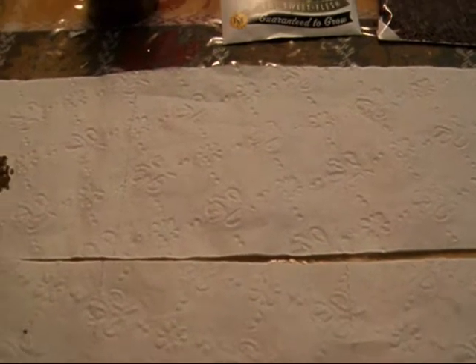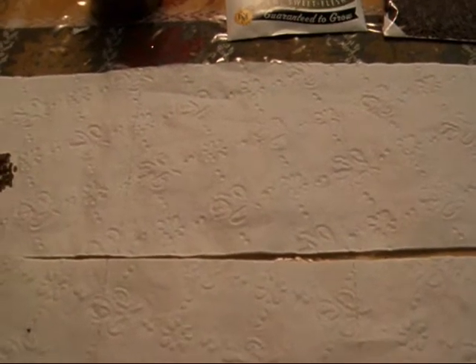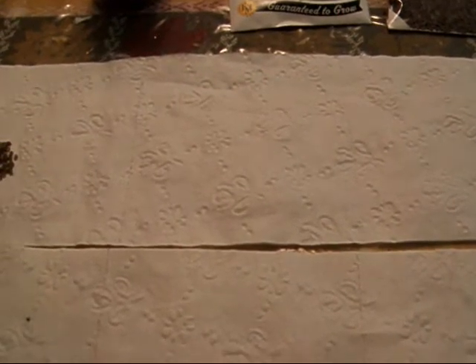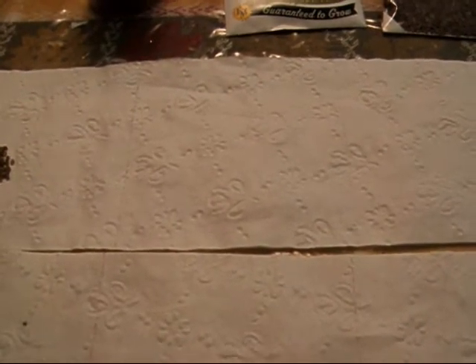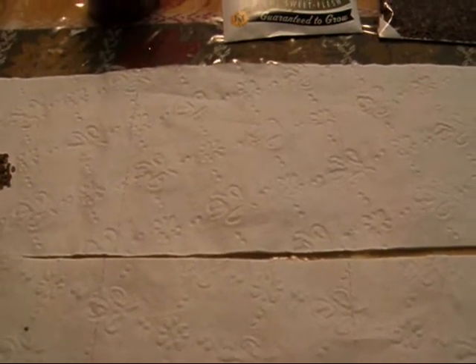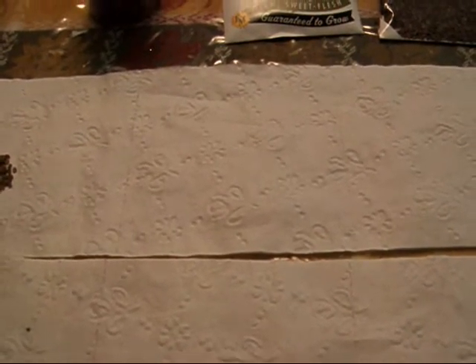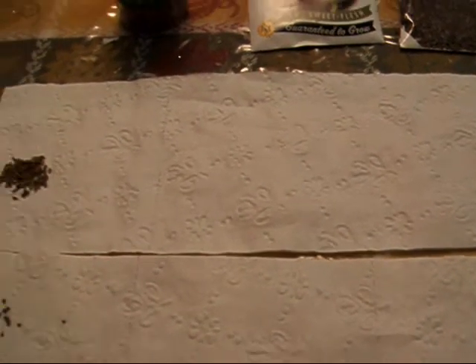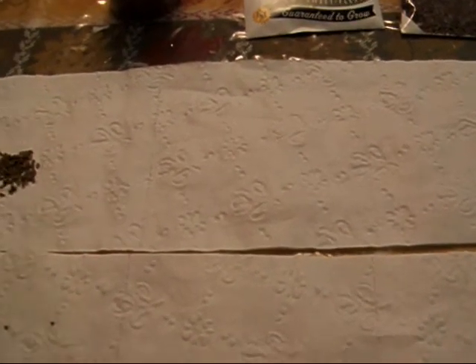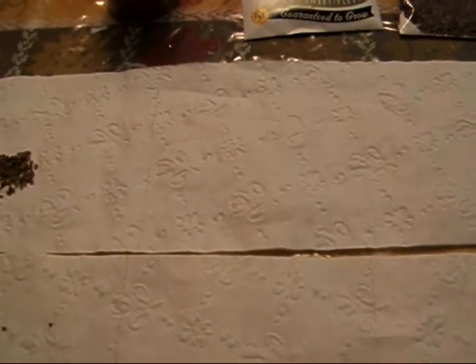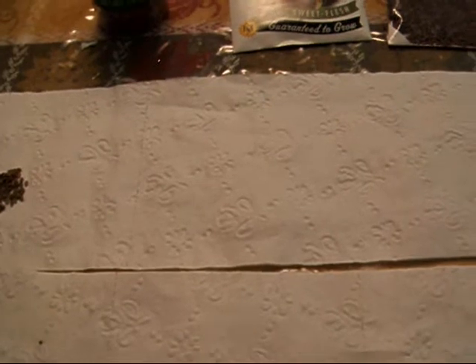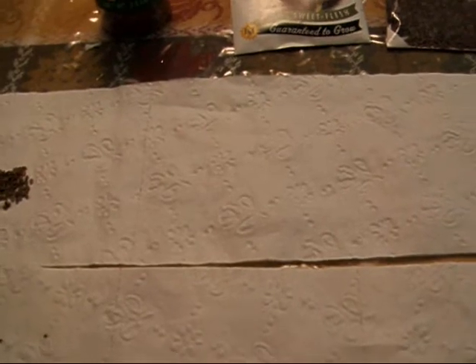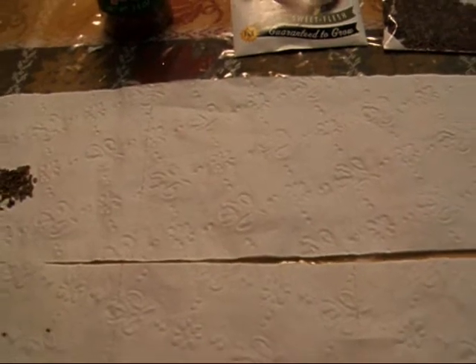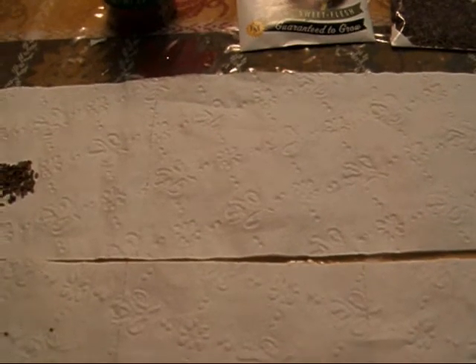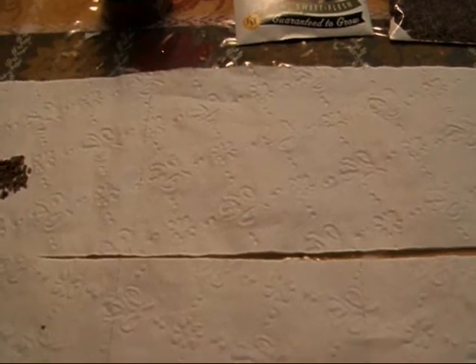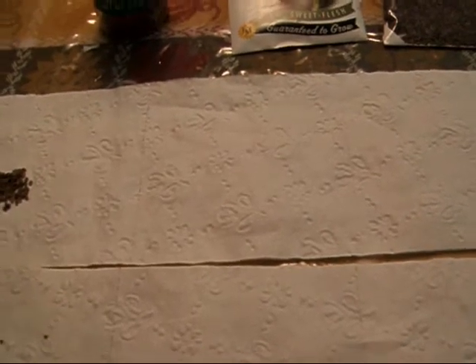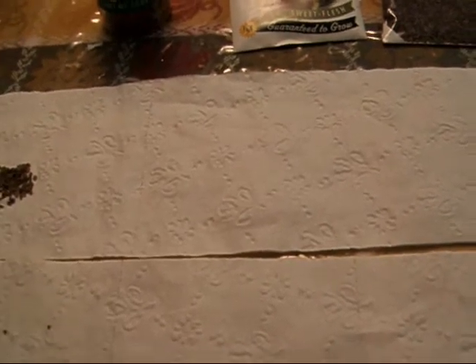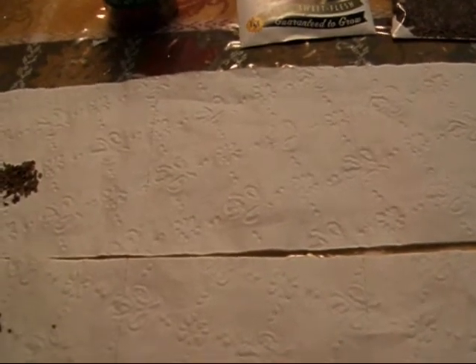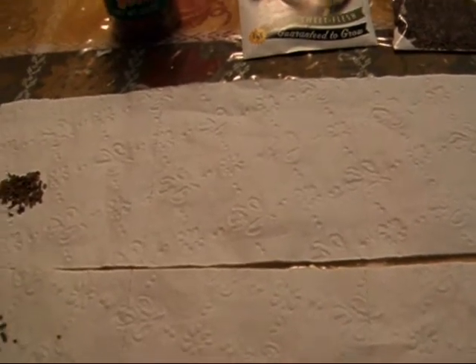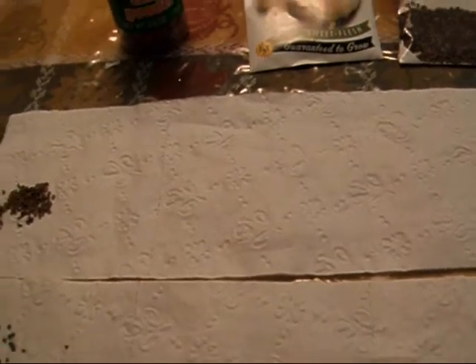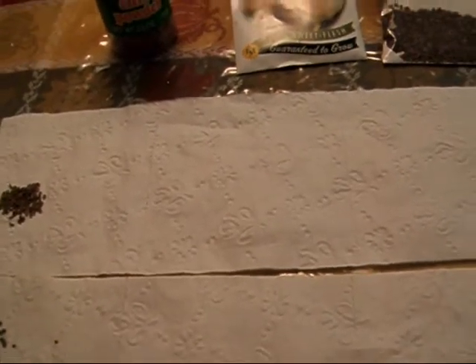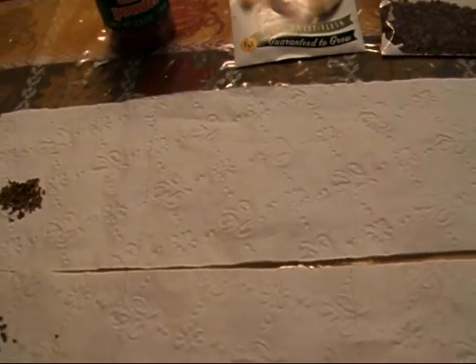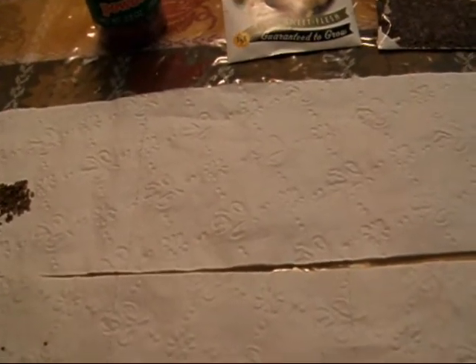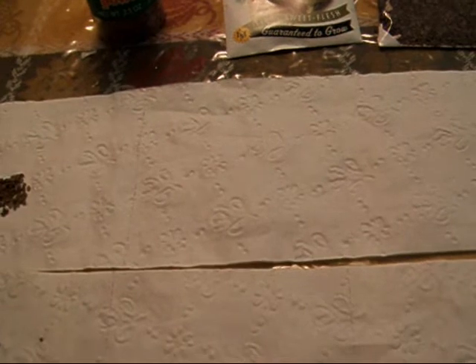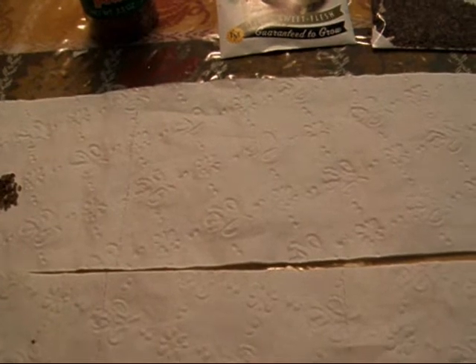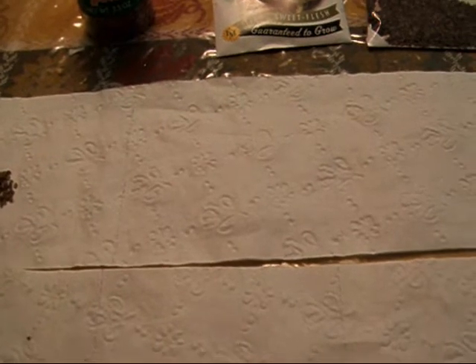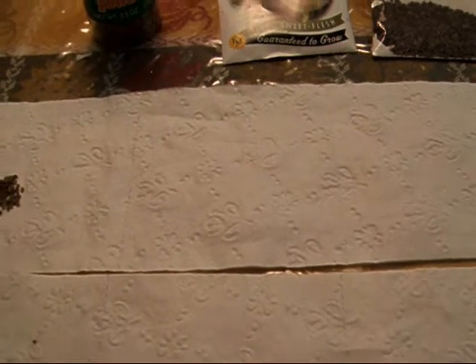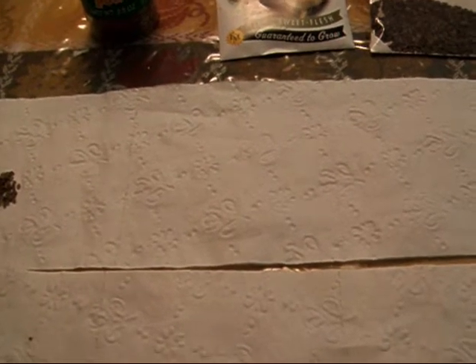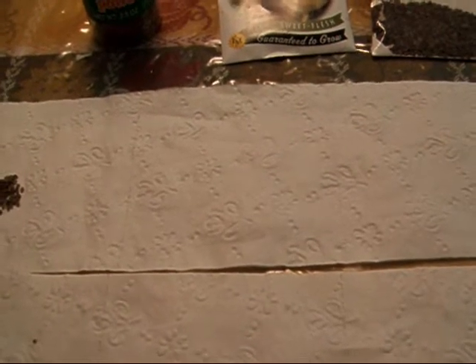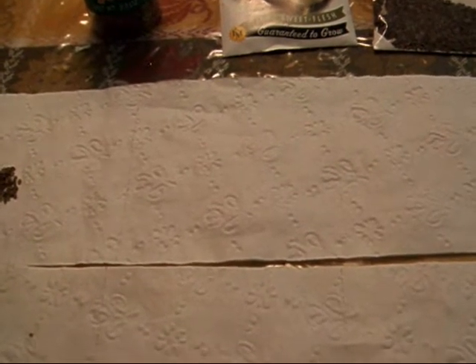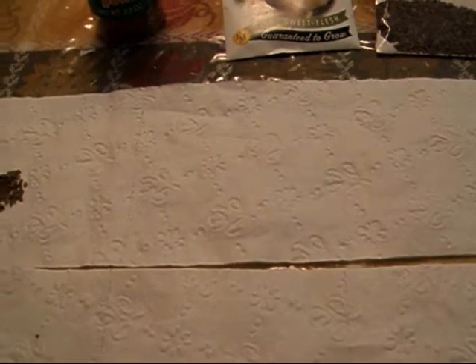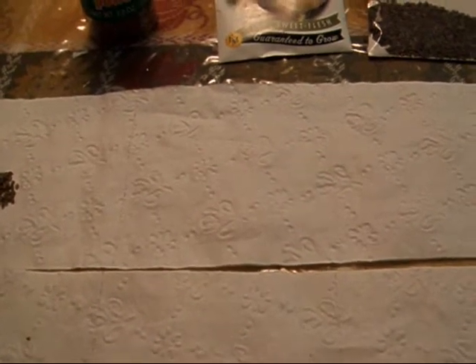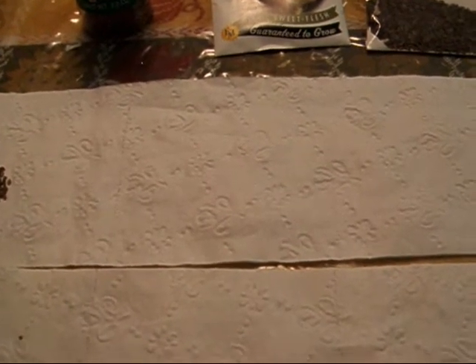I've tried seed tapes — I hate seed tapes. I have not had good germination rates with commercially prepared seed tapes. I've never tried to make my own, but I just don't like them.